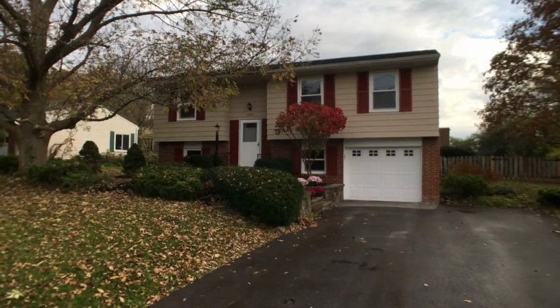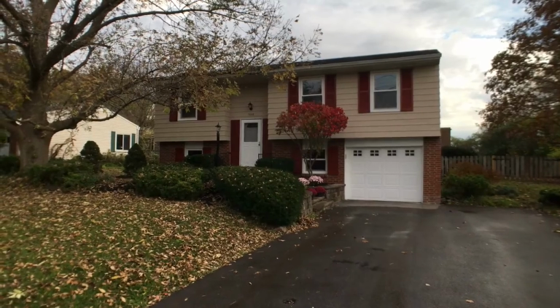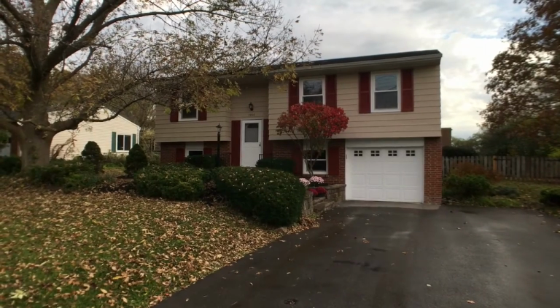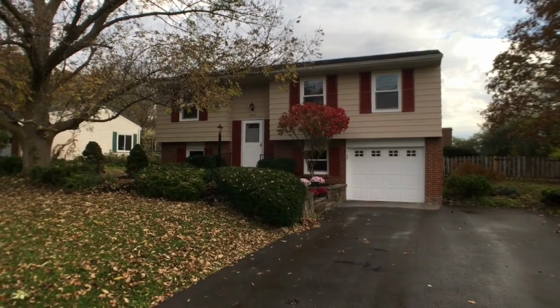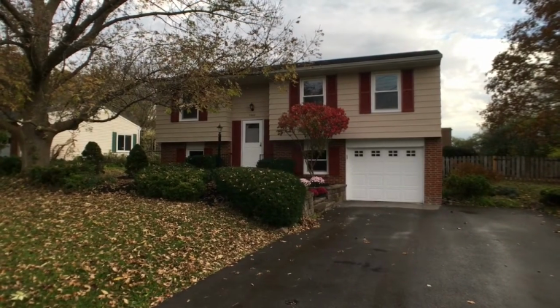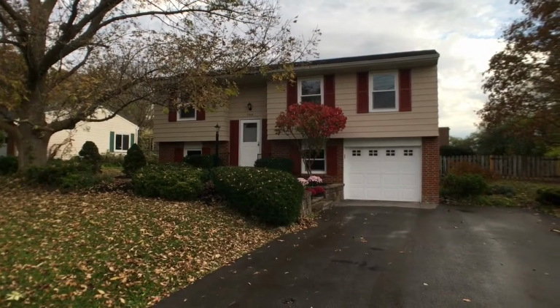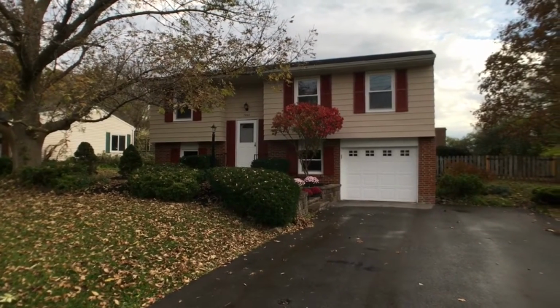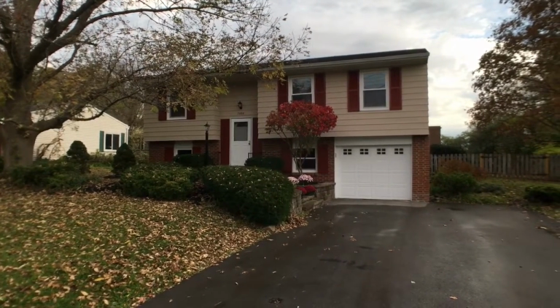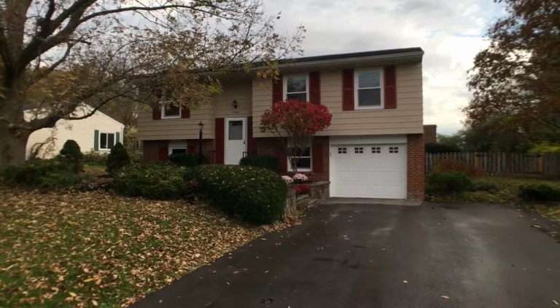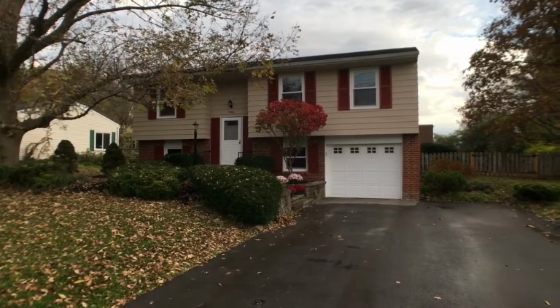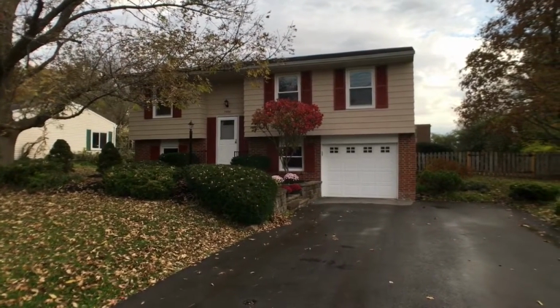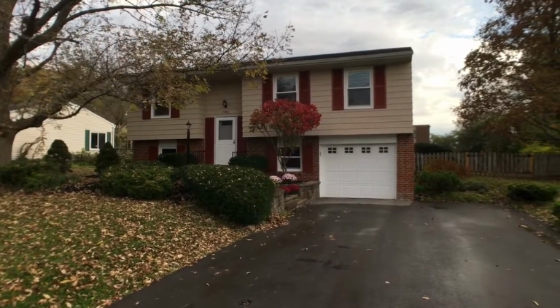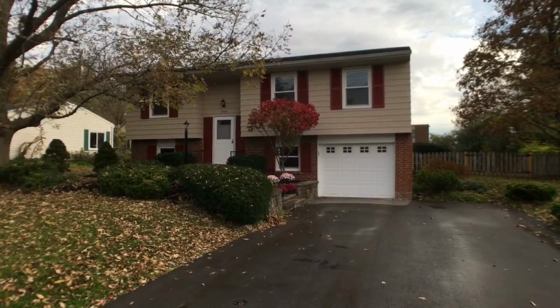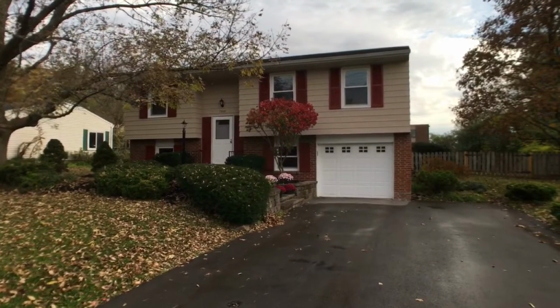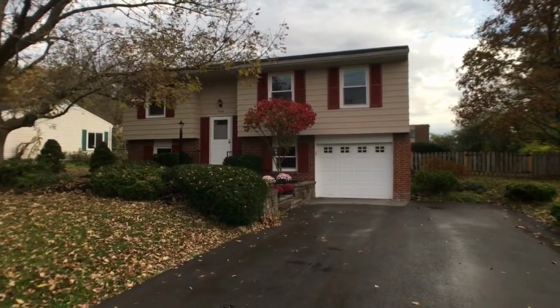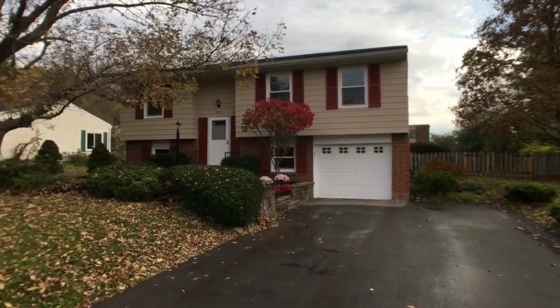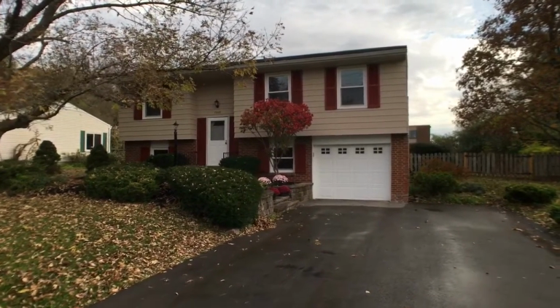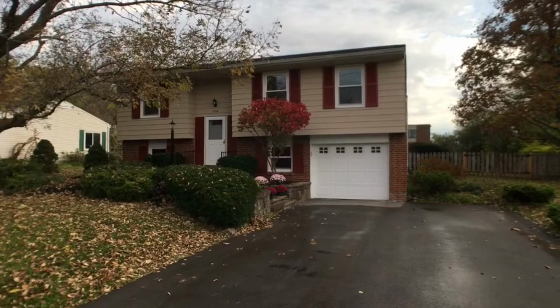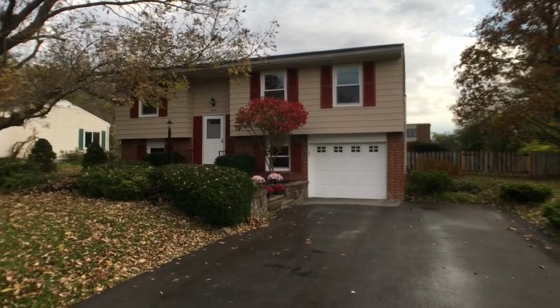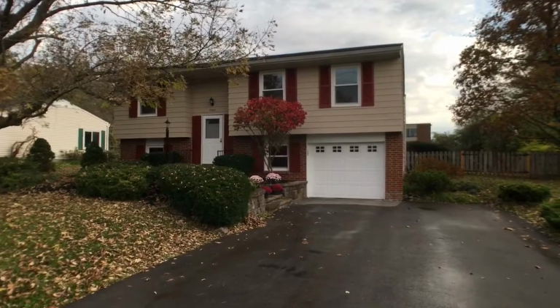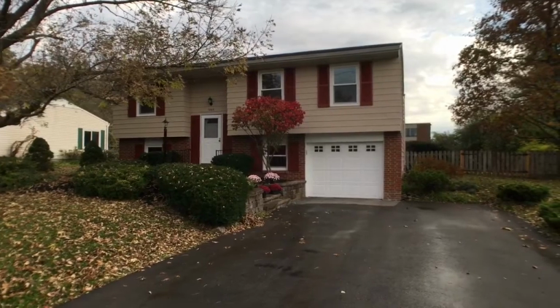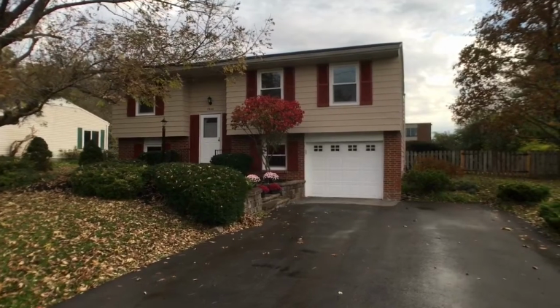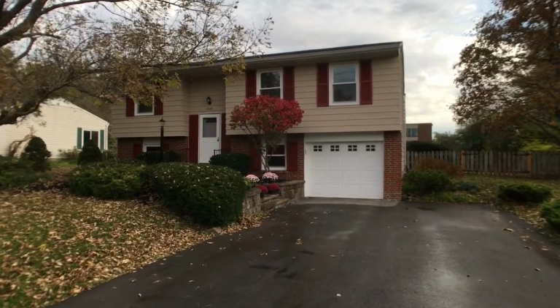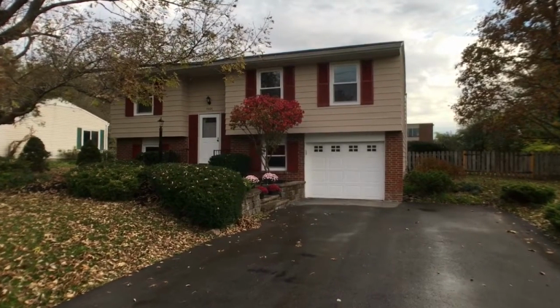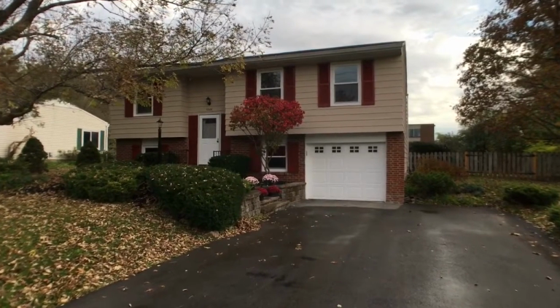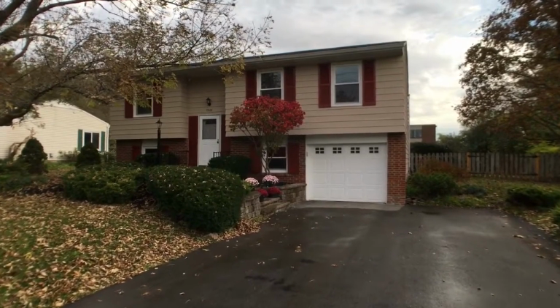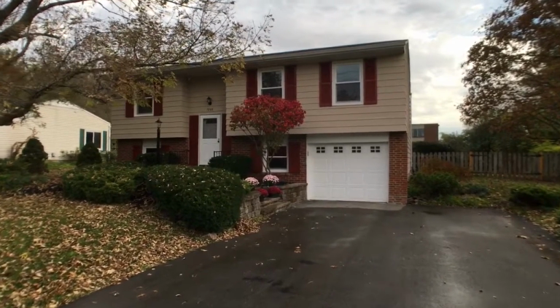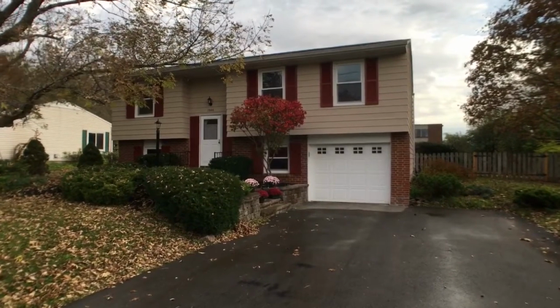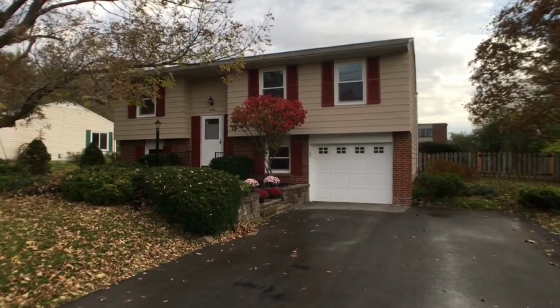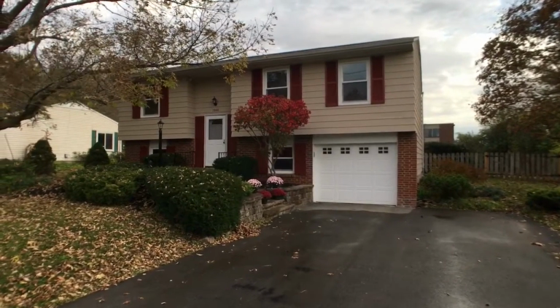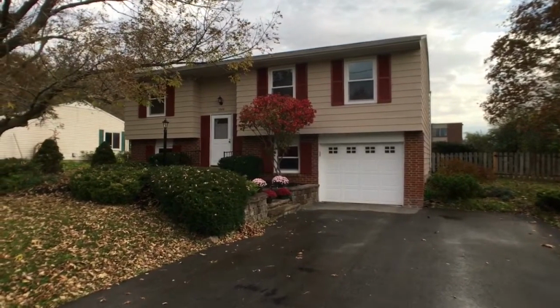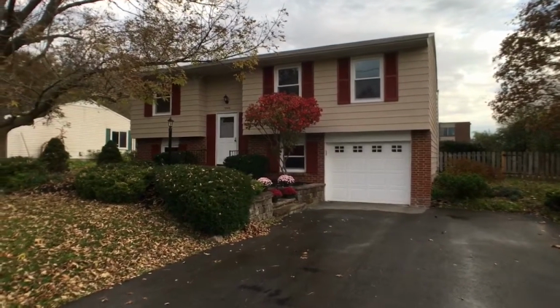Hello everybody, this is John Adolfi and welcome to our new office listing located at 7866 Orion Path in Liverpool.